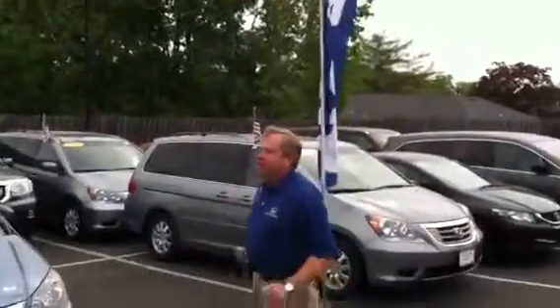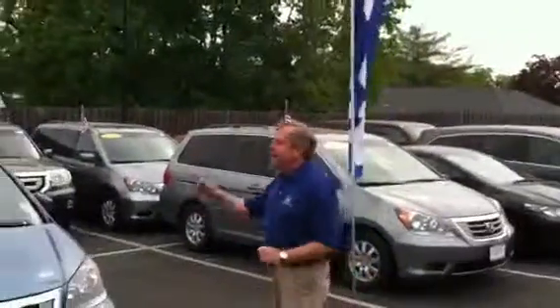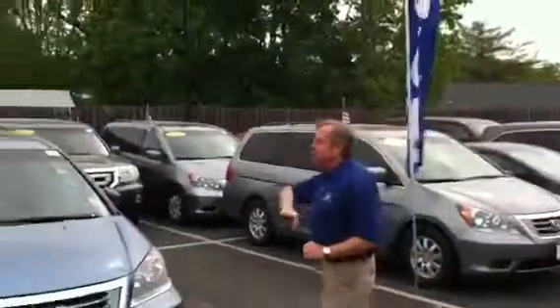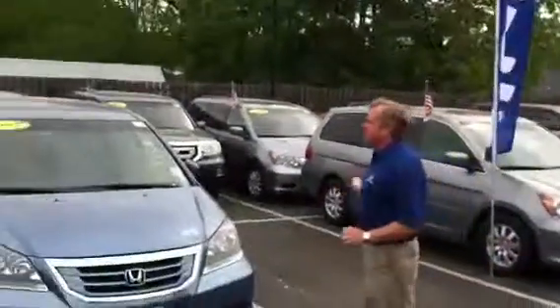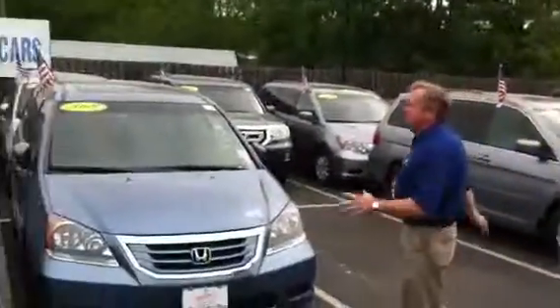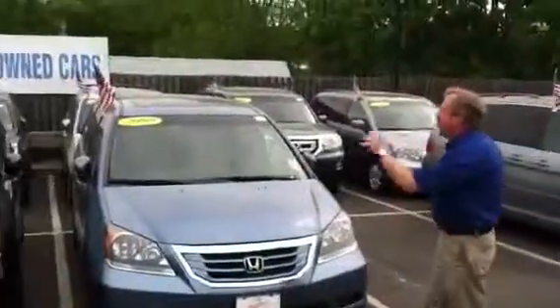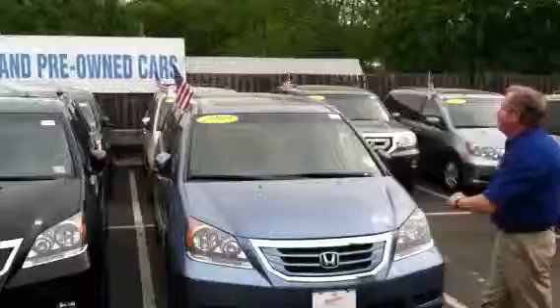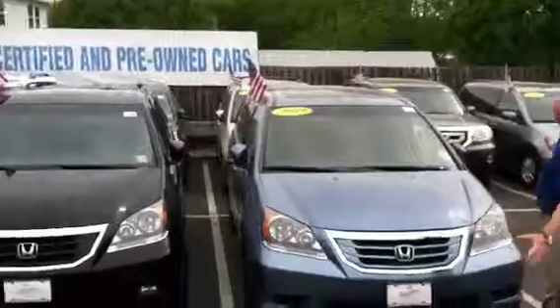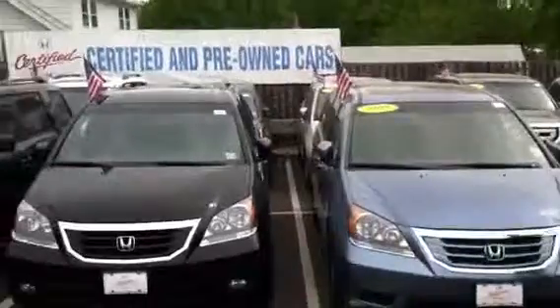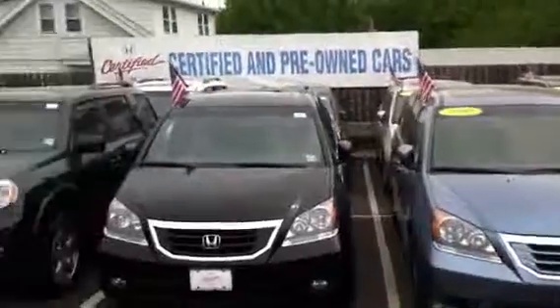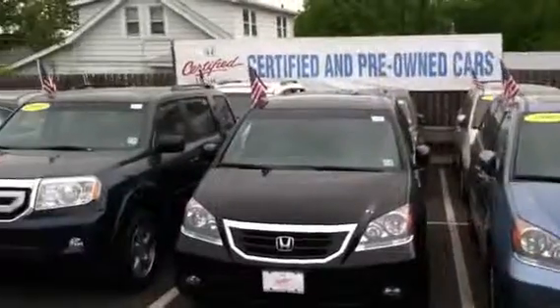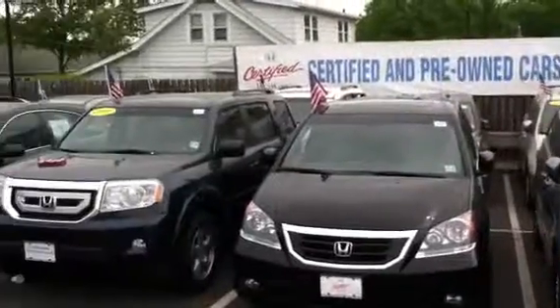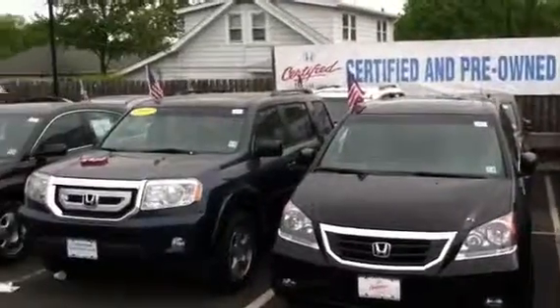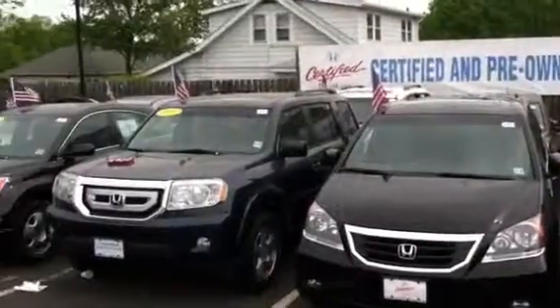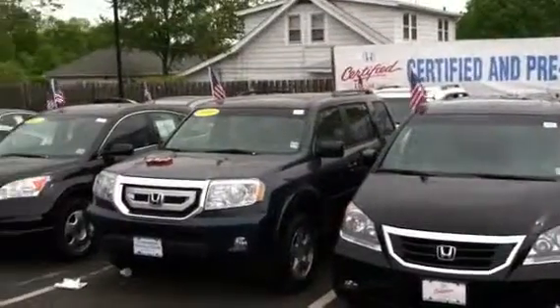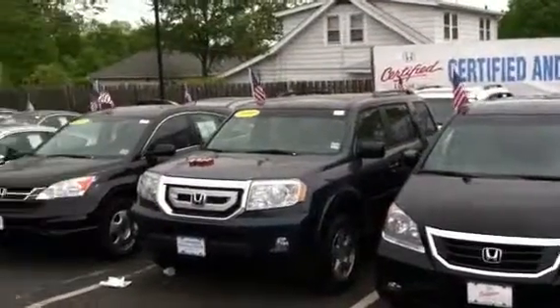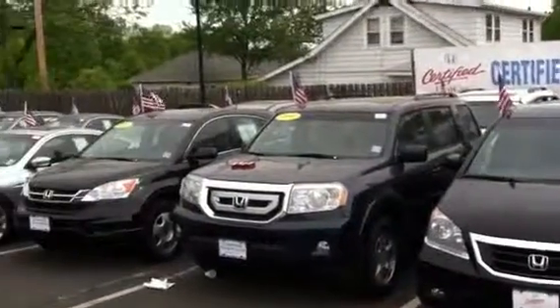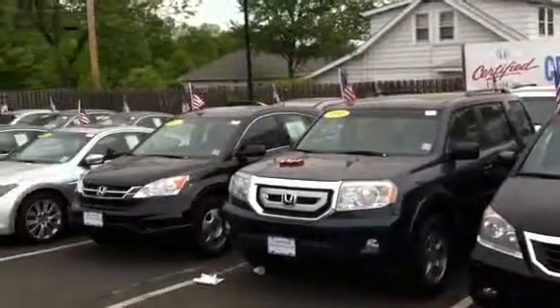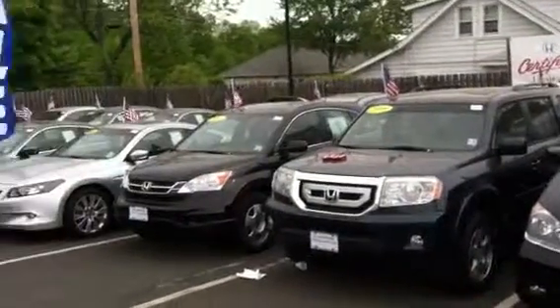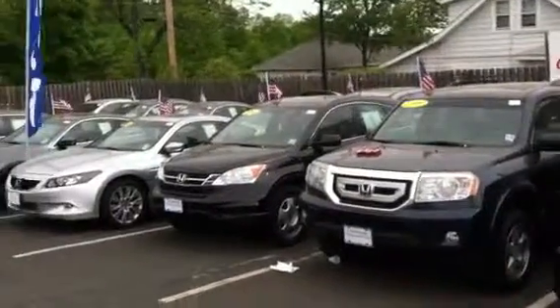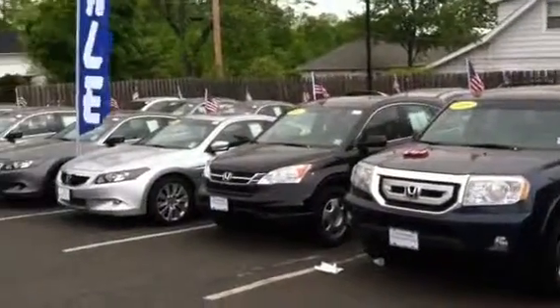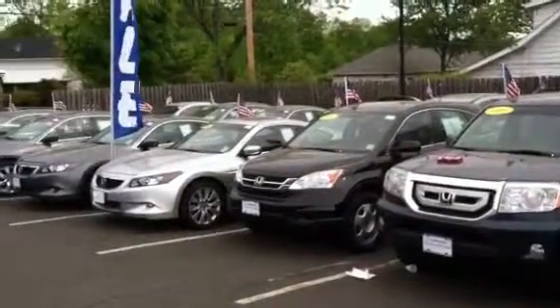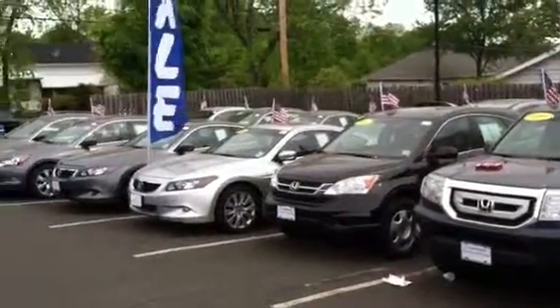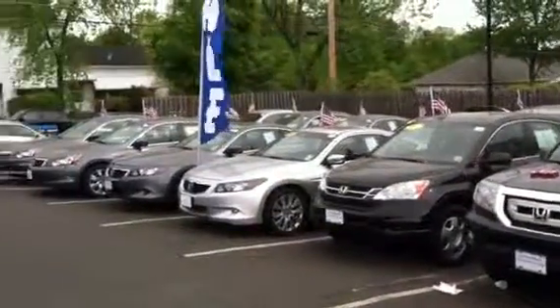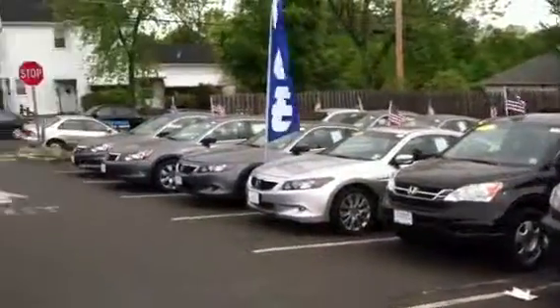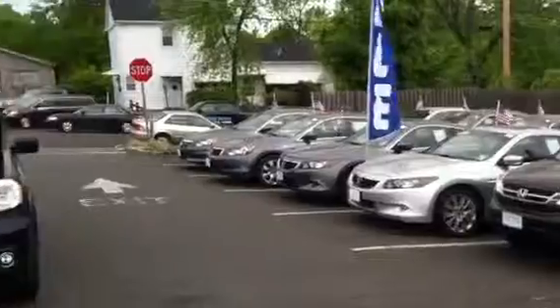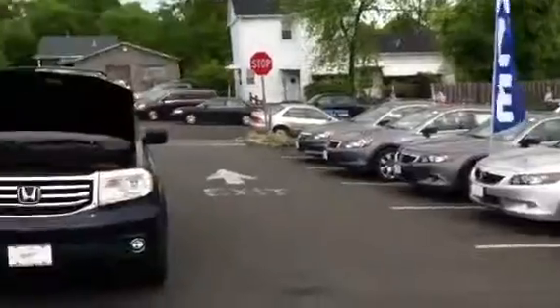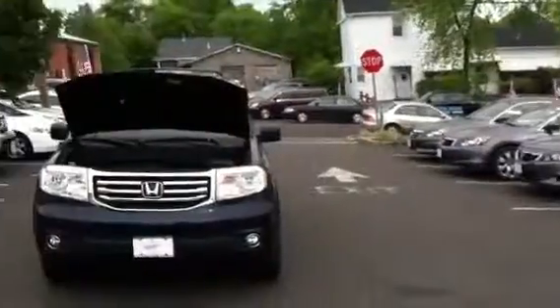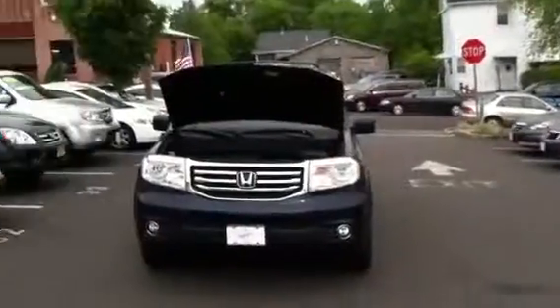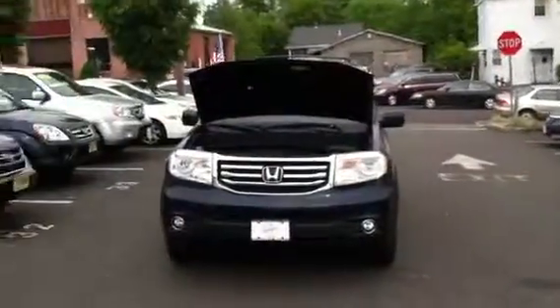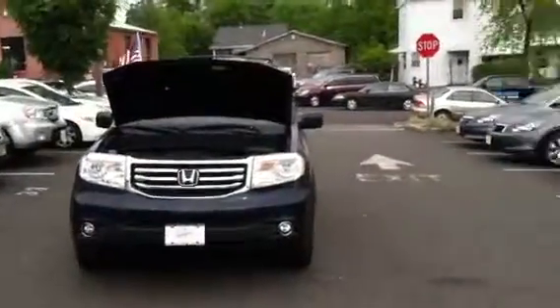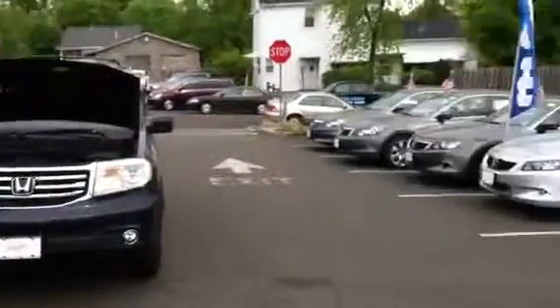We have a lot of used cars on the lot. We have different models — Accords, Civics, Pilots, others, CRVs — whatever you like to have.